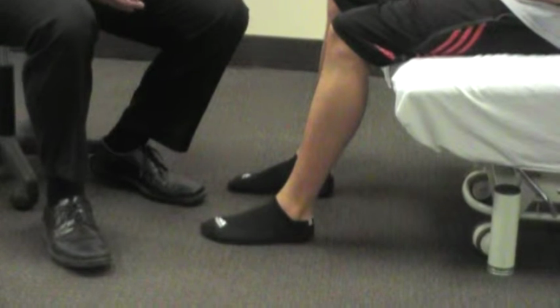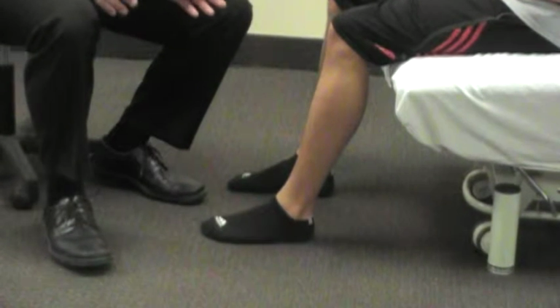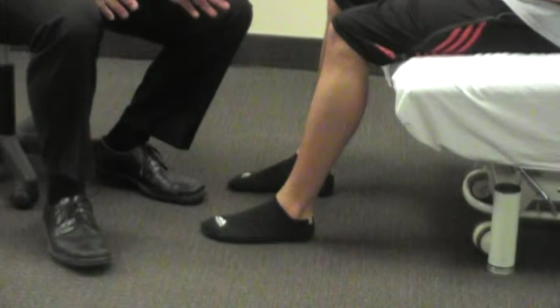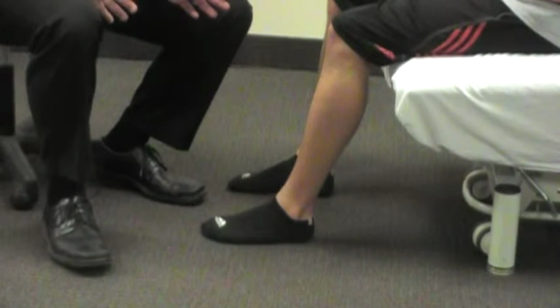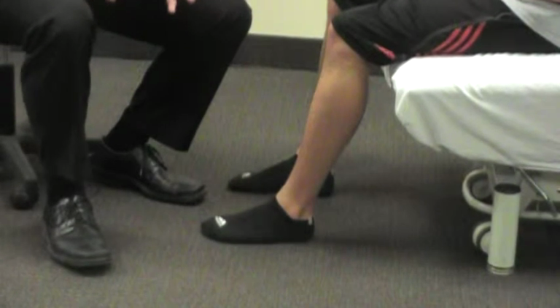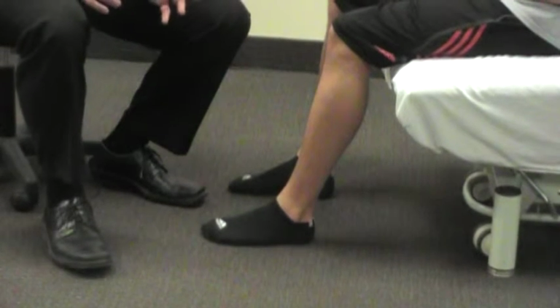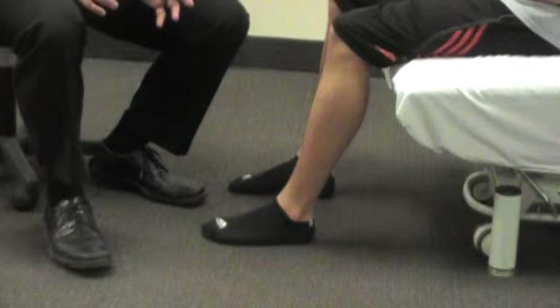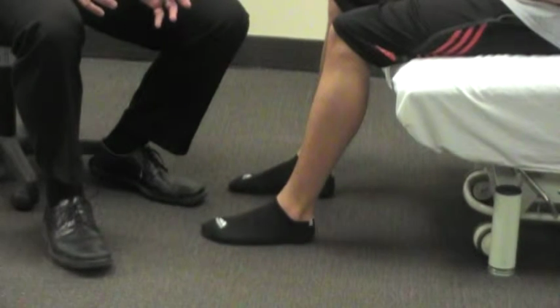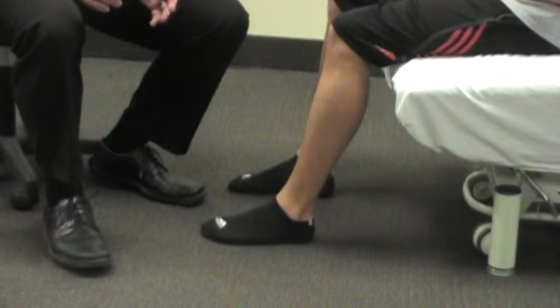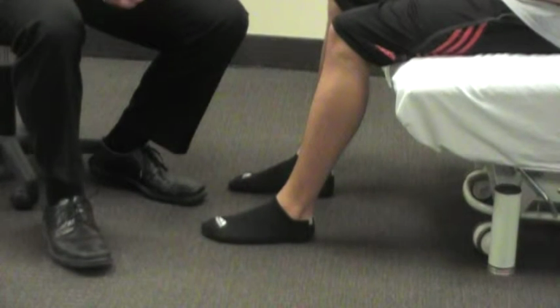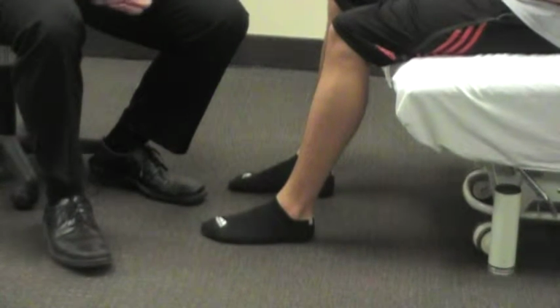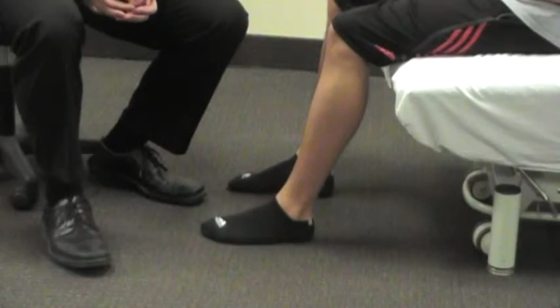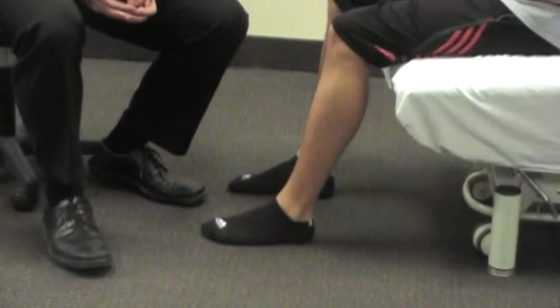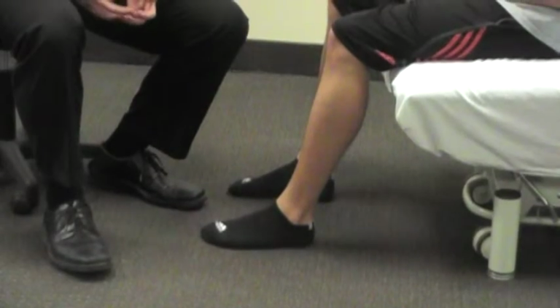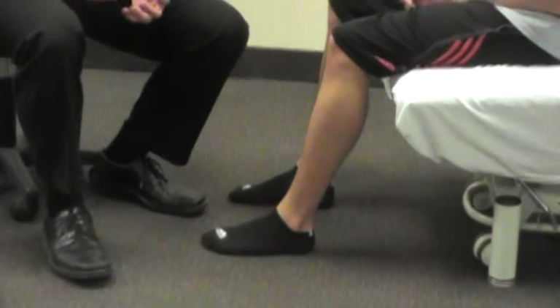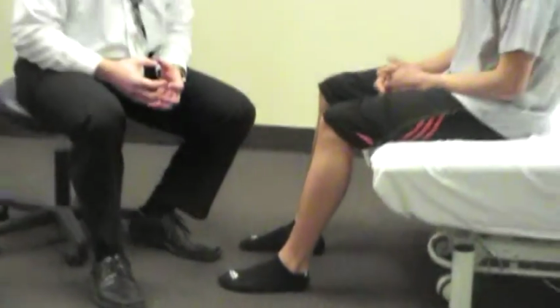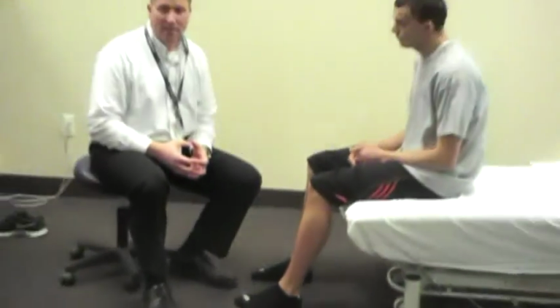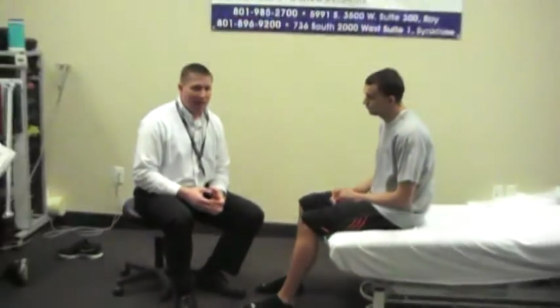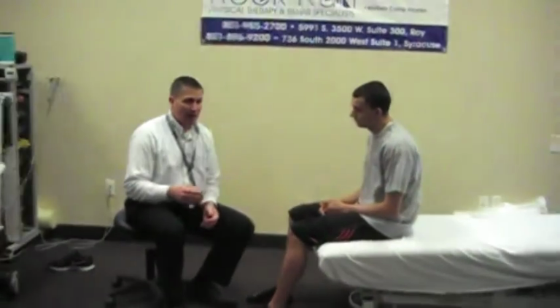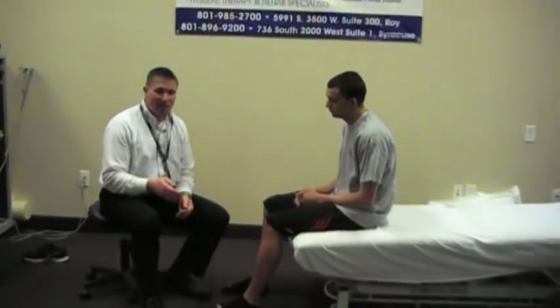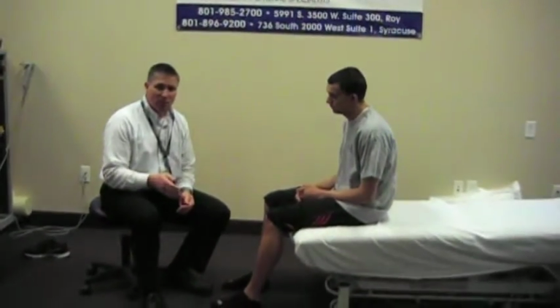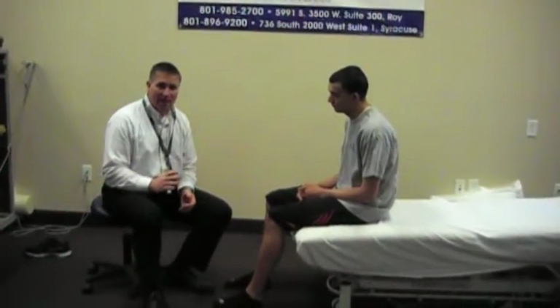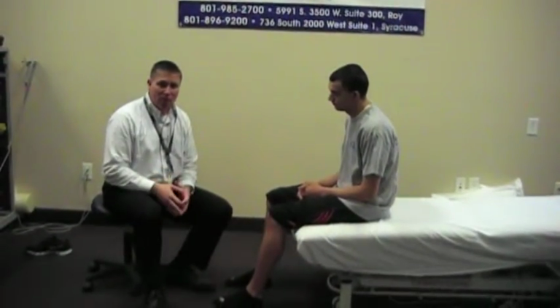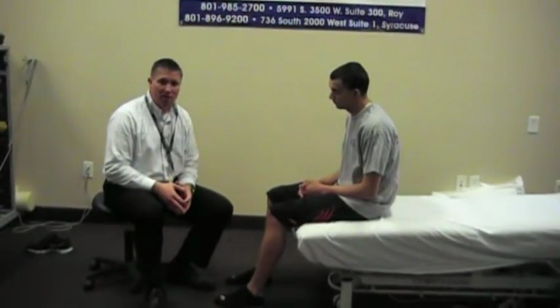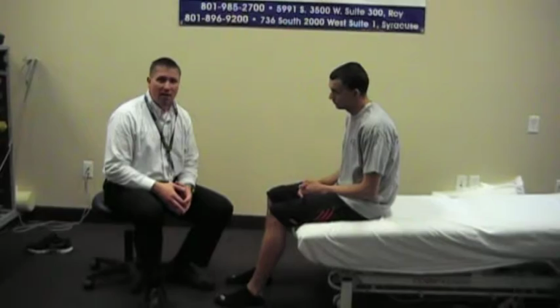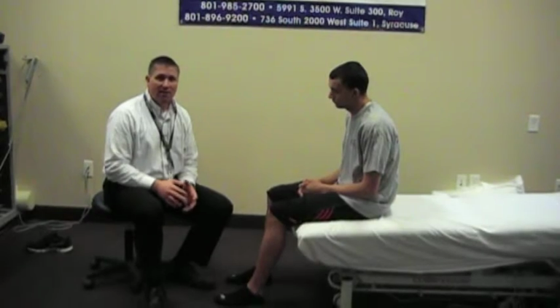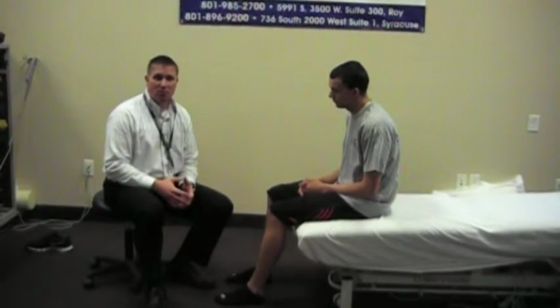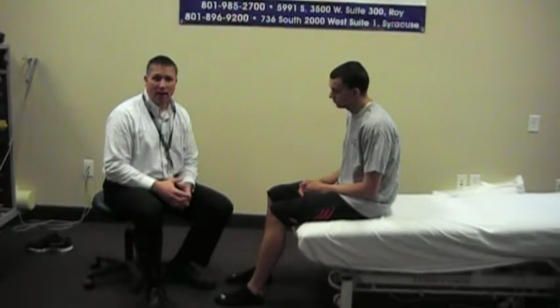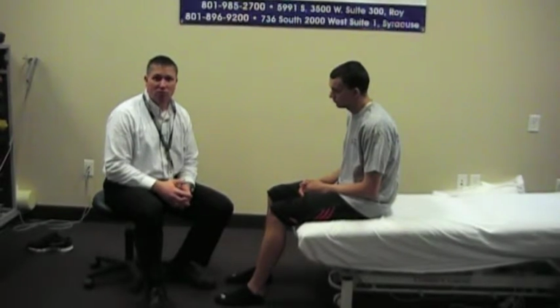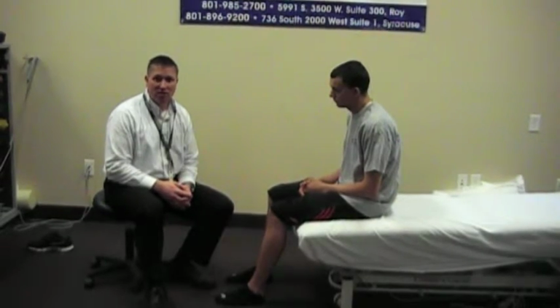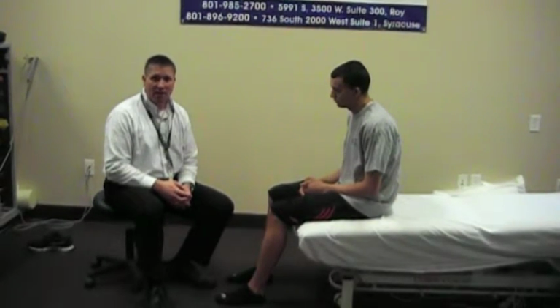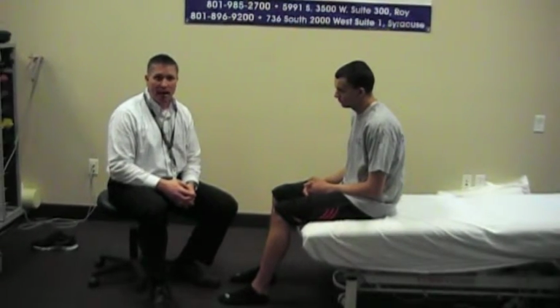Our subject right here today doesn't have any ankle pathology, but if you've fractured your ankle or sprained it, a lot of times you lack that motion and this is a good way to help stretch it and get it back.